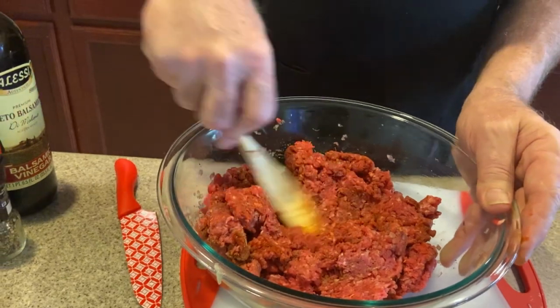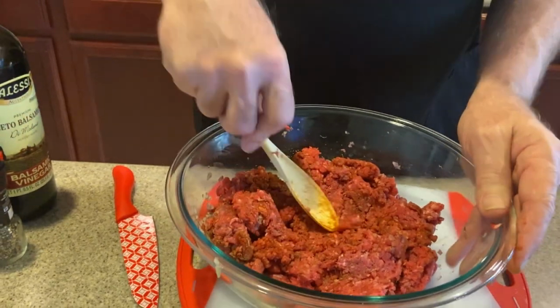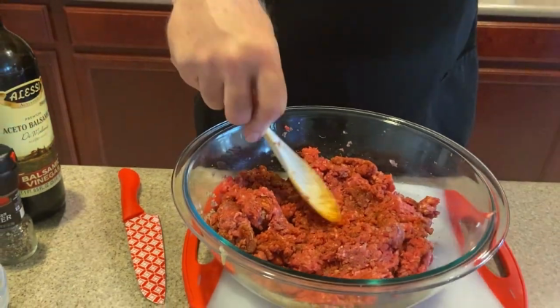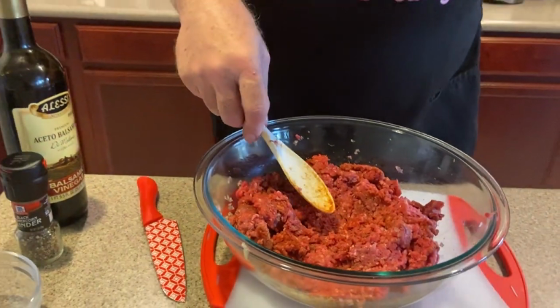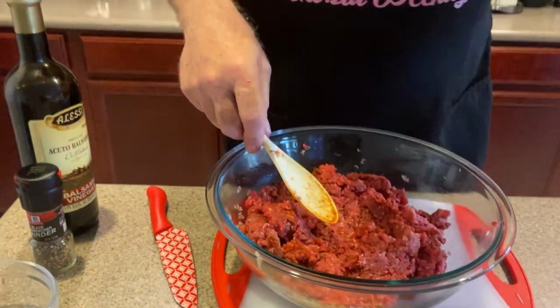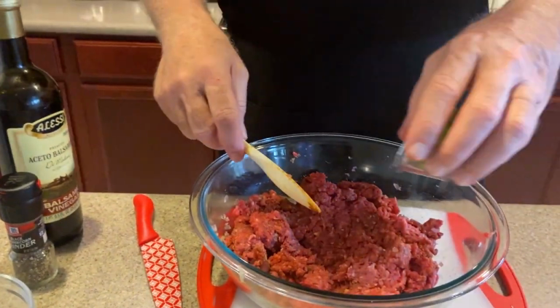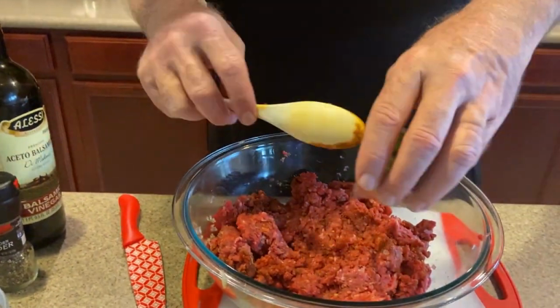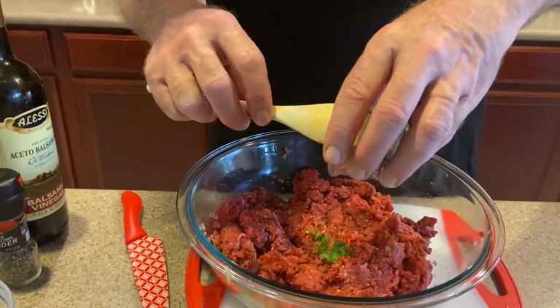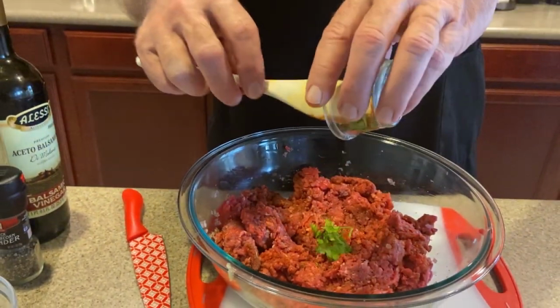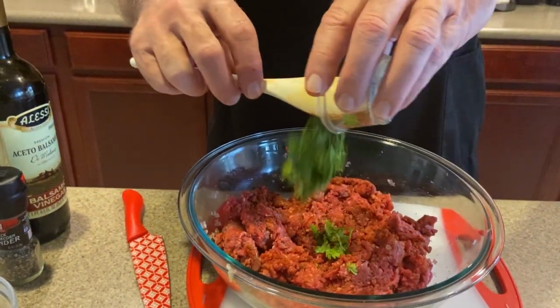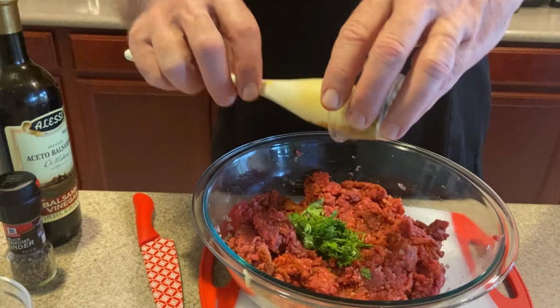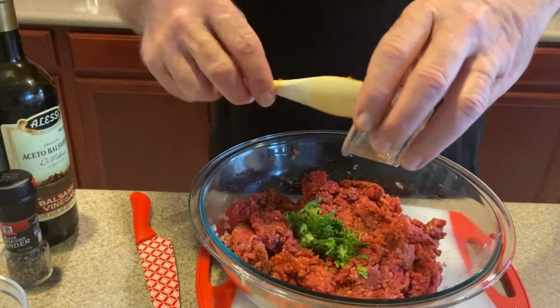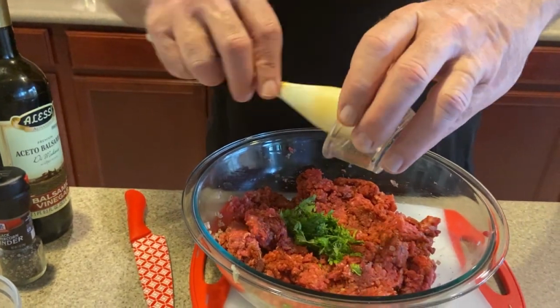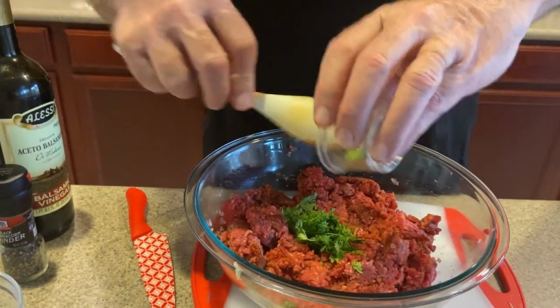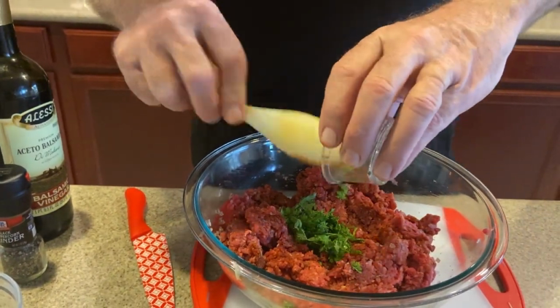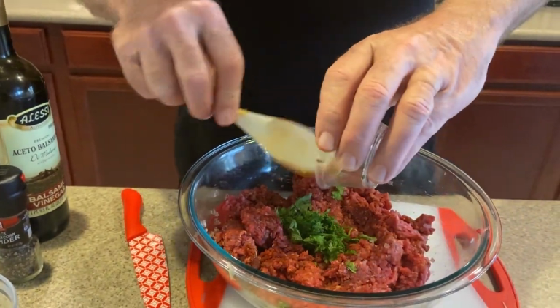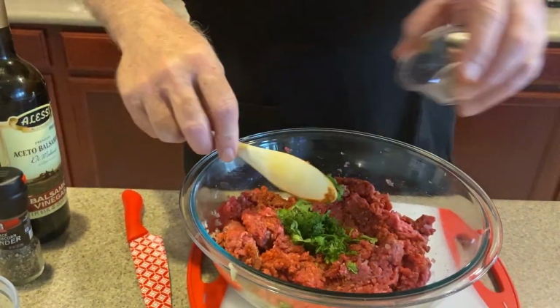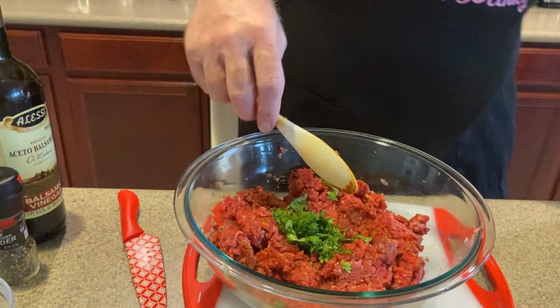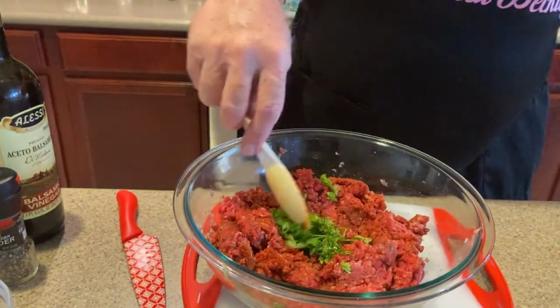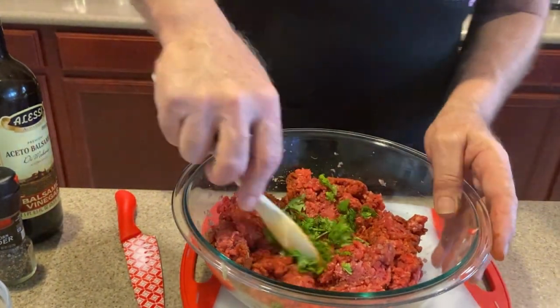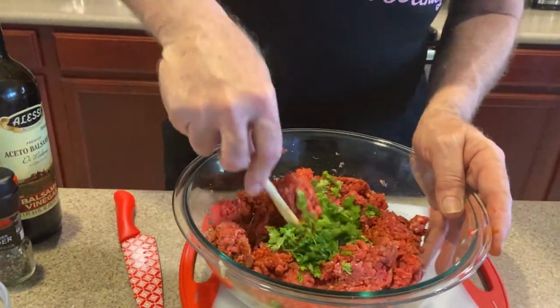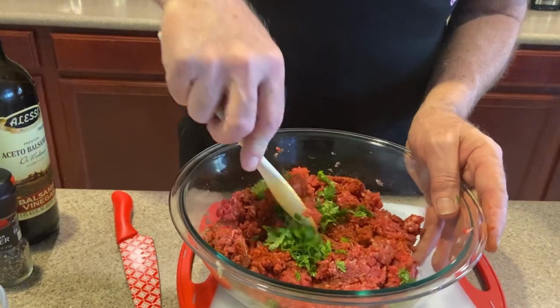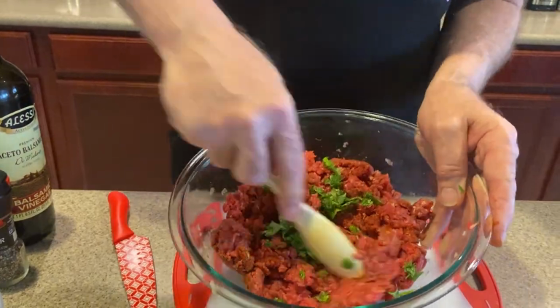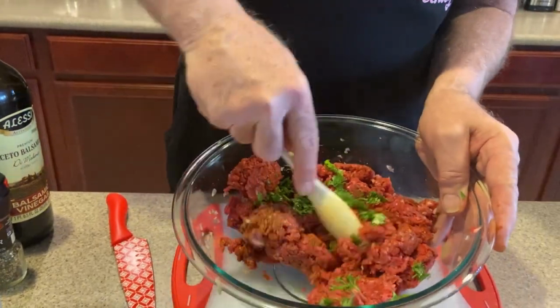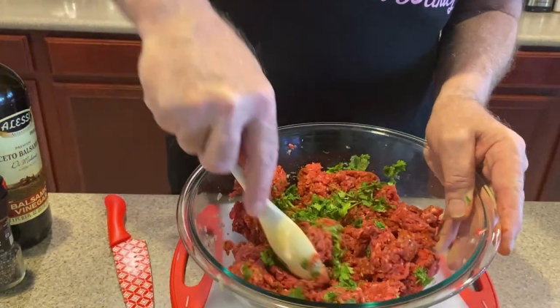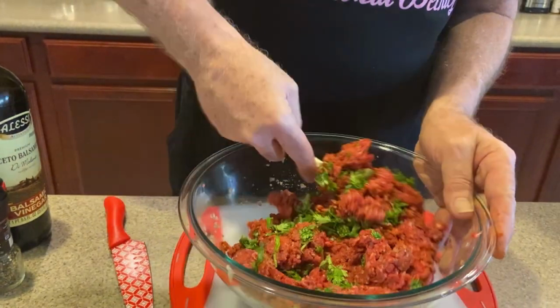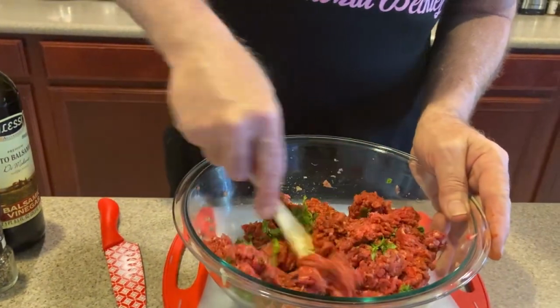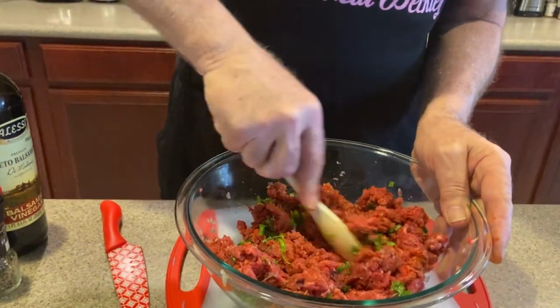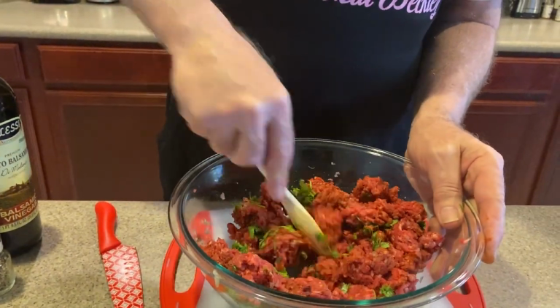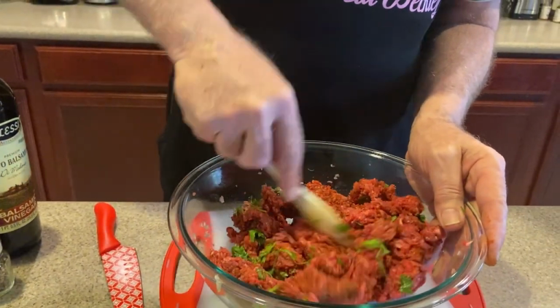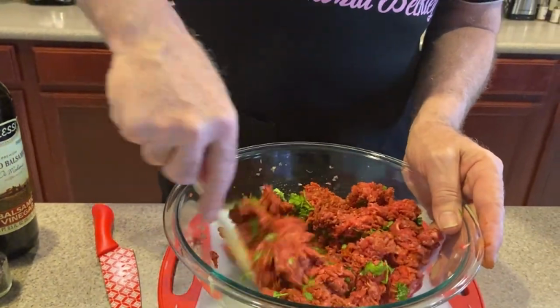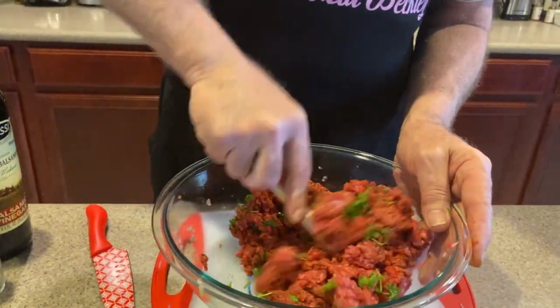I've got a couple more things. We got this cilantro here — freshly cut cilantro adds a little bit of color to it. Cilantro is good with almost any type of meat dish you do.